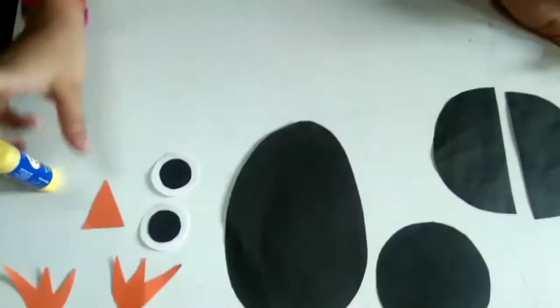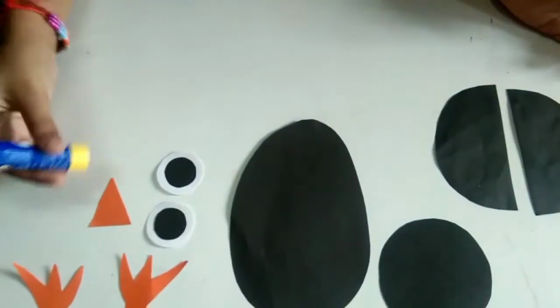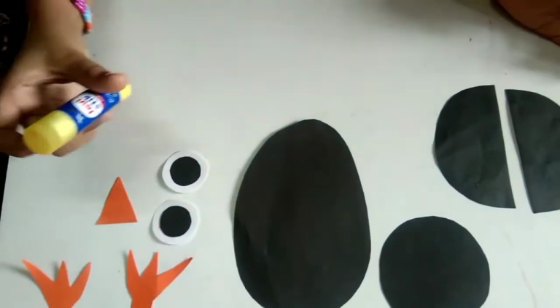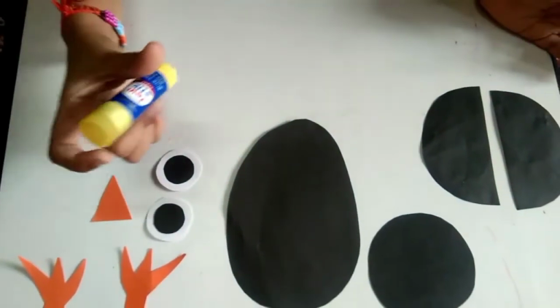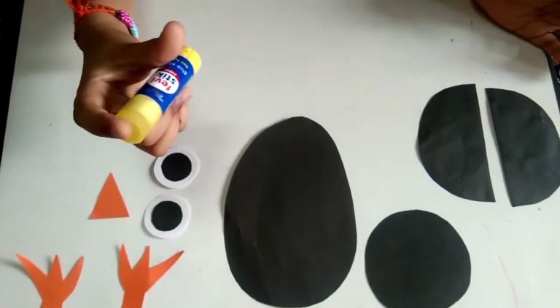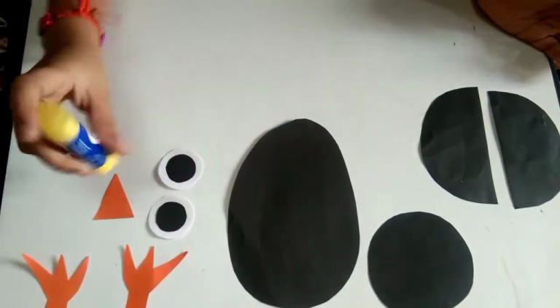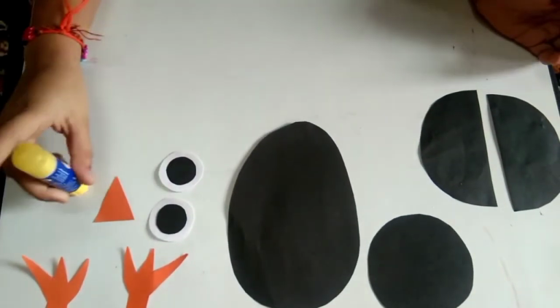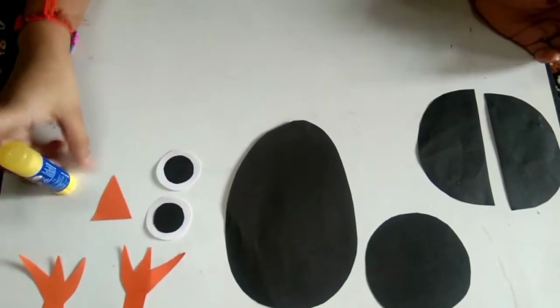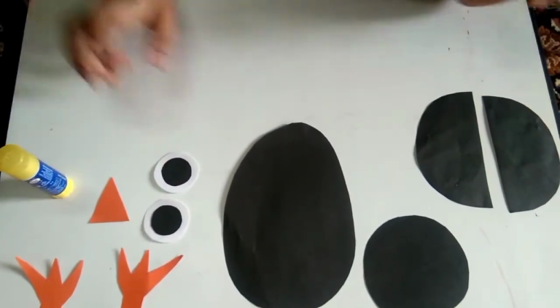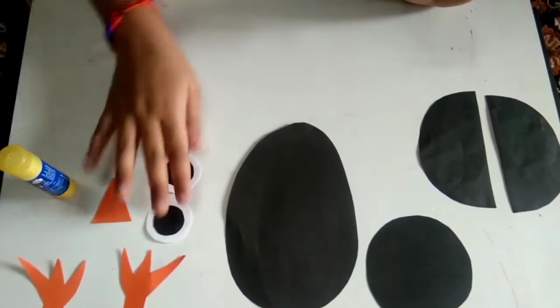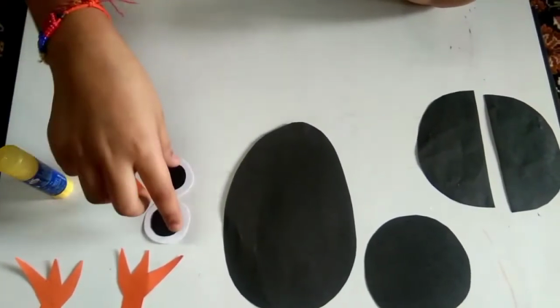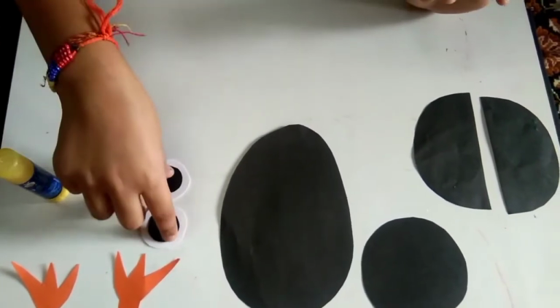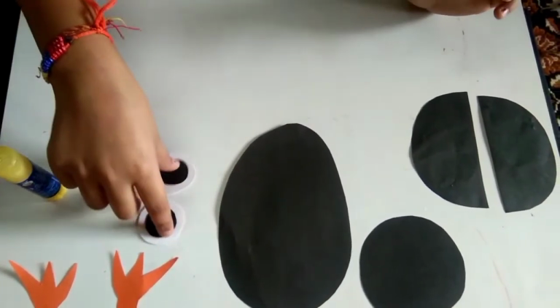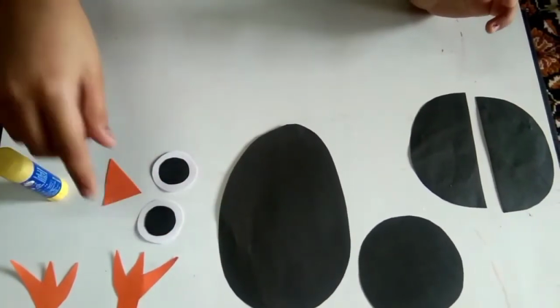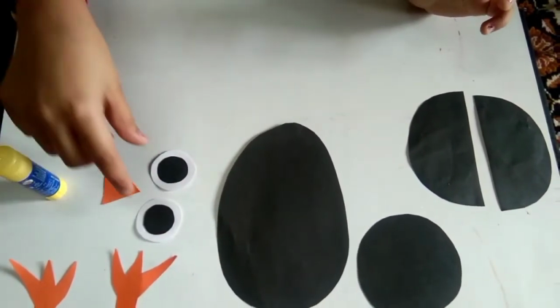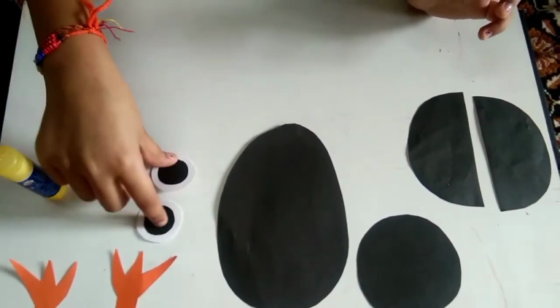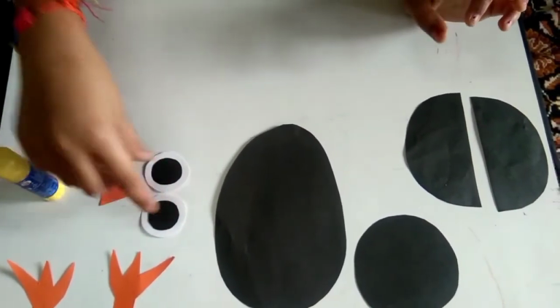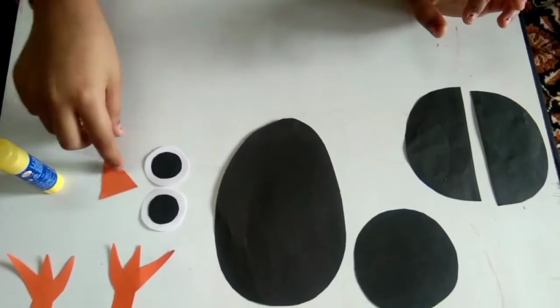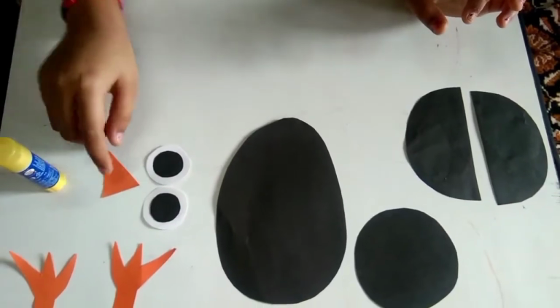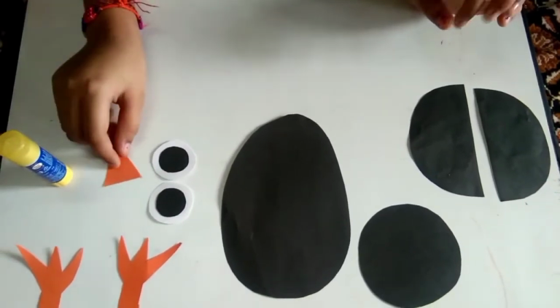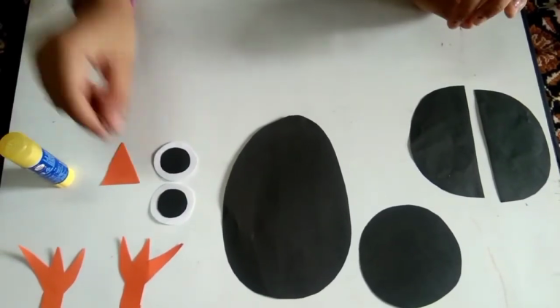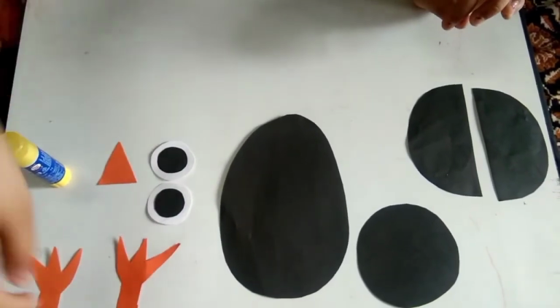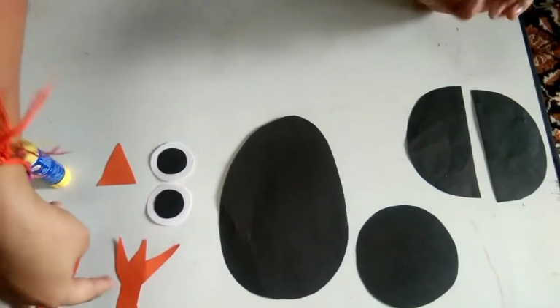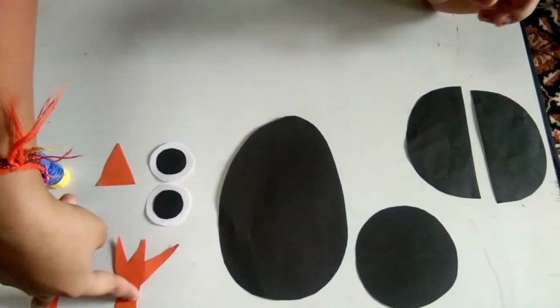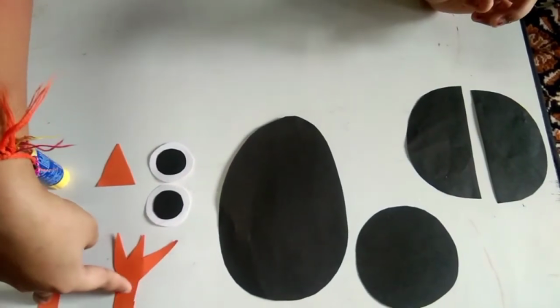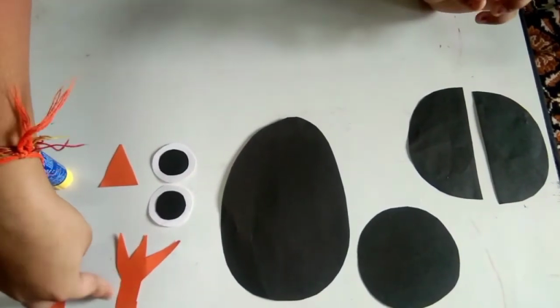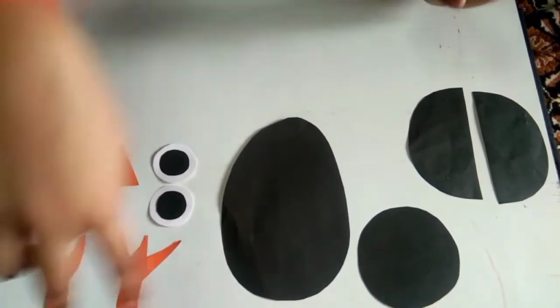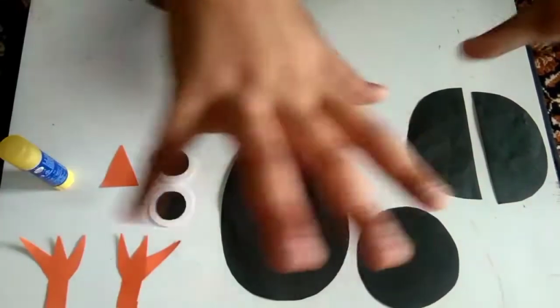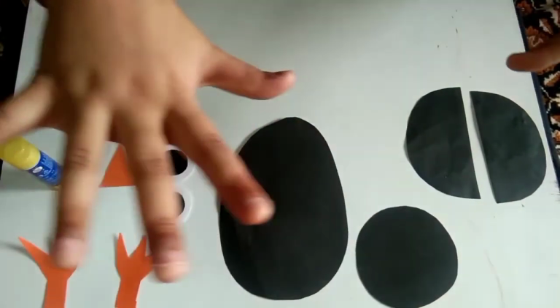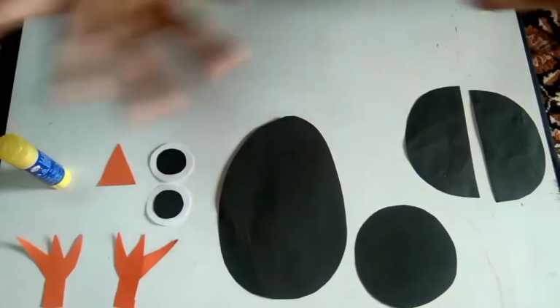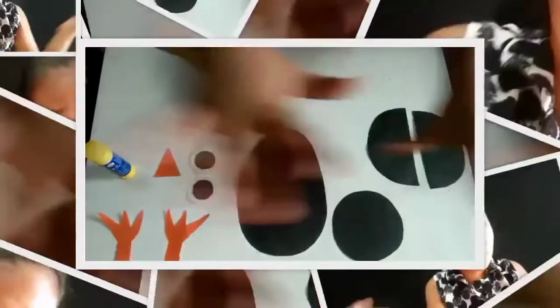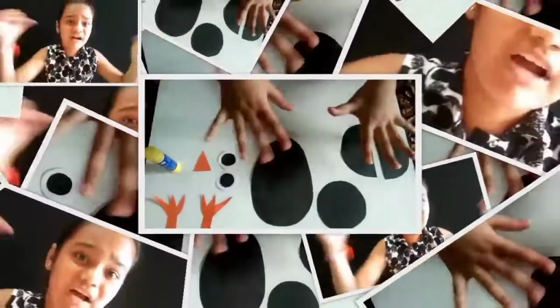We need a paper stick. I have already cut the eyes, beak, and legs and the crow's body.